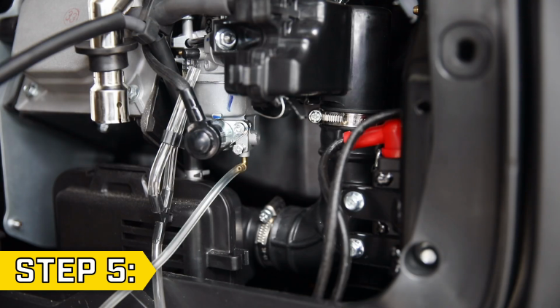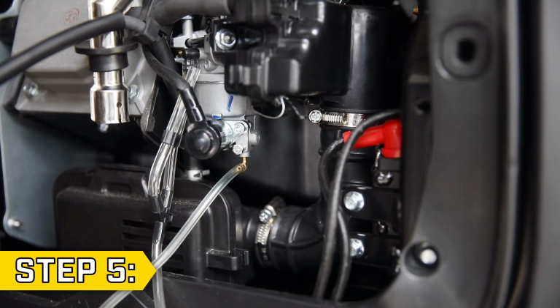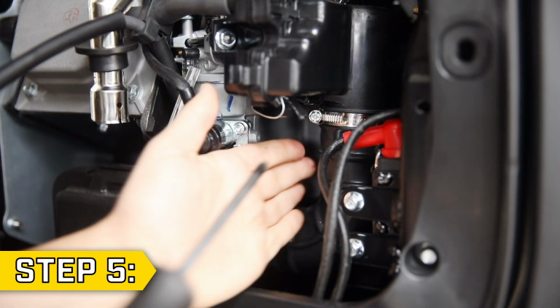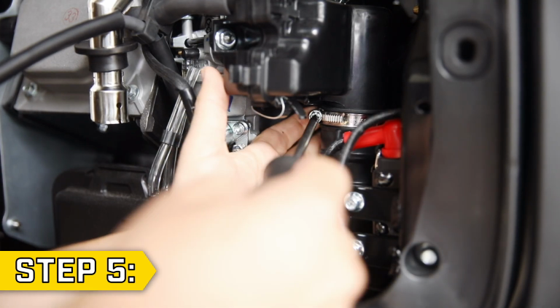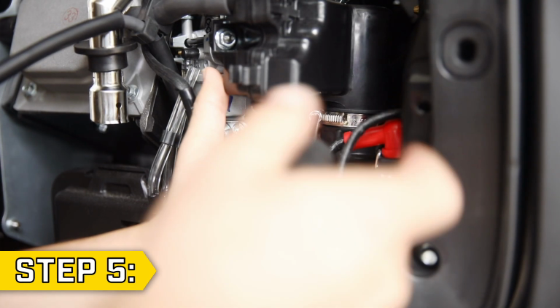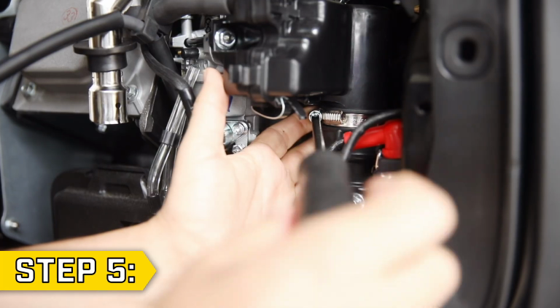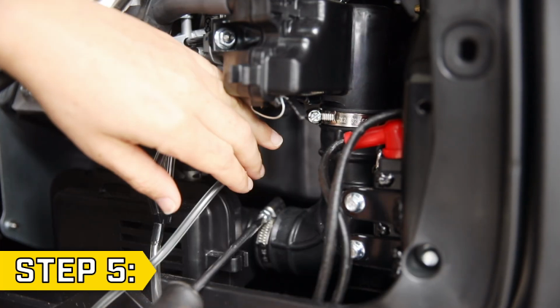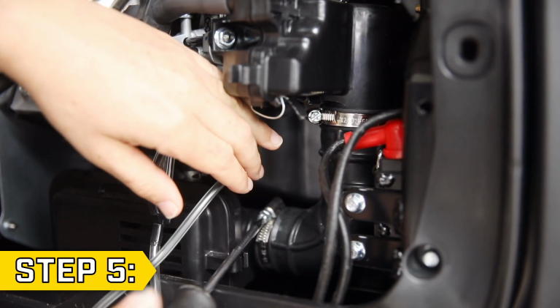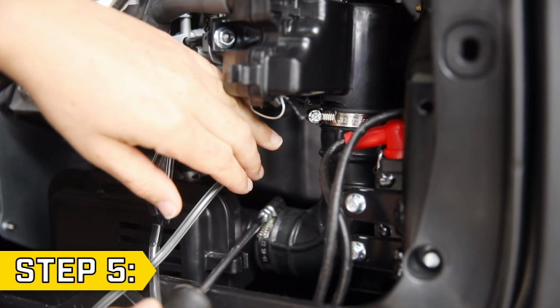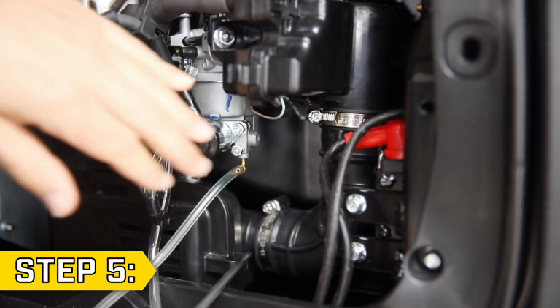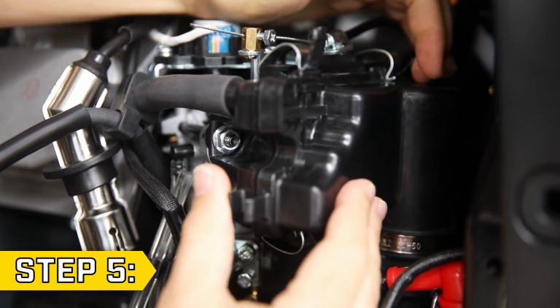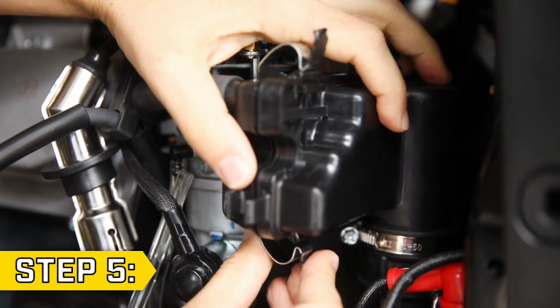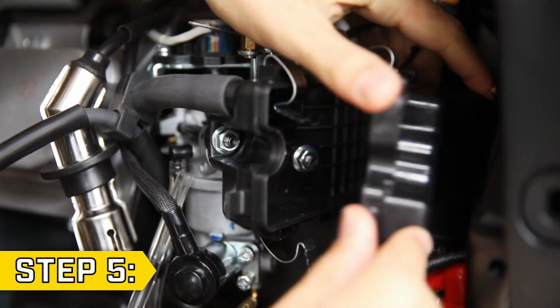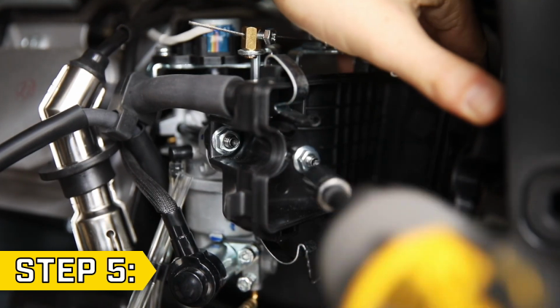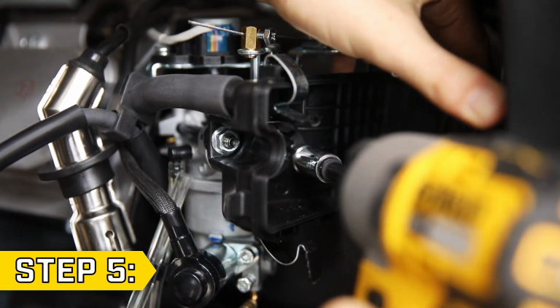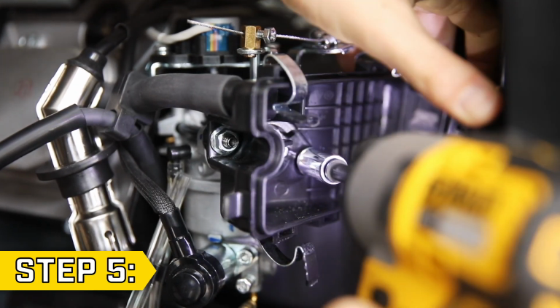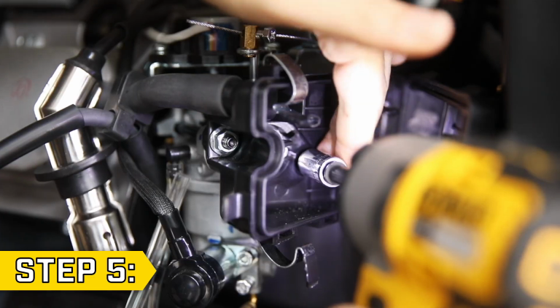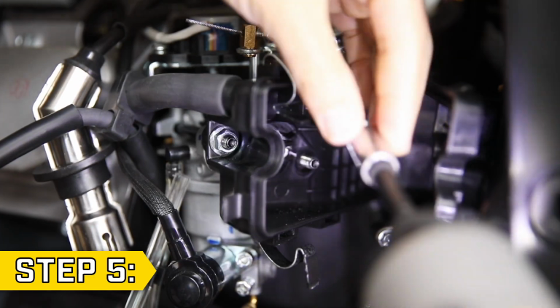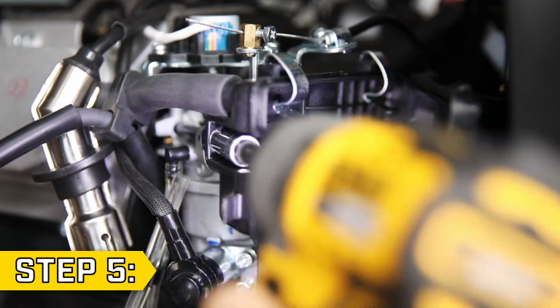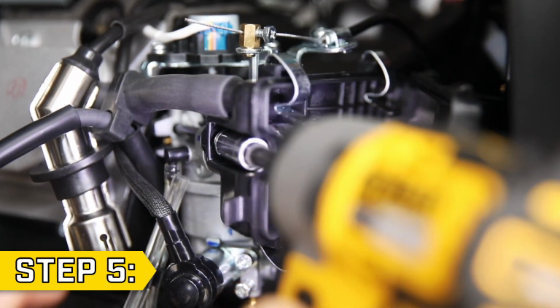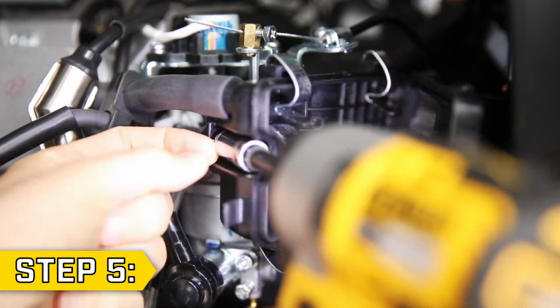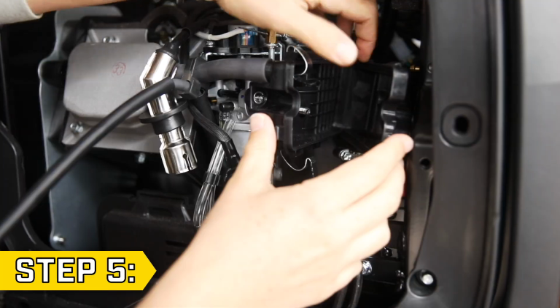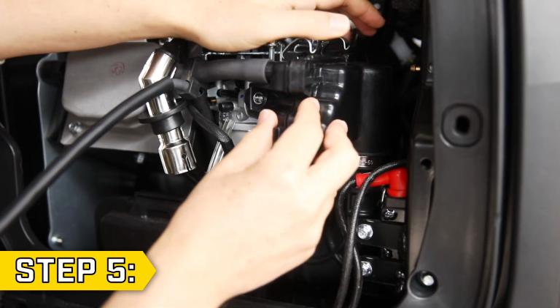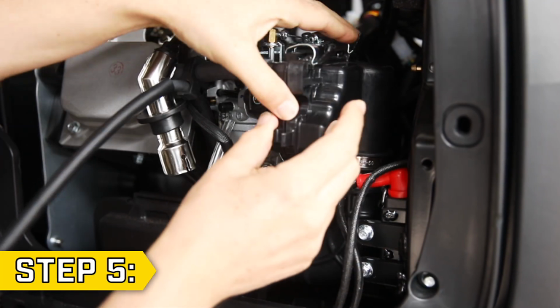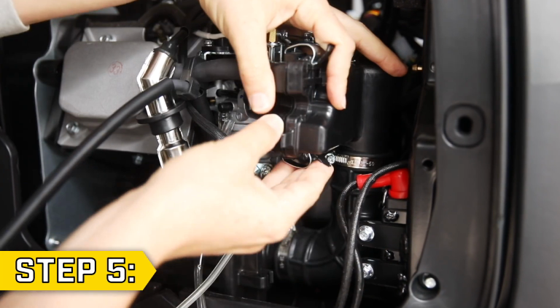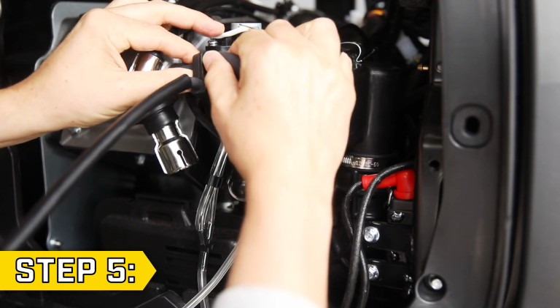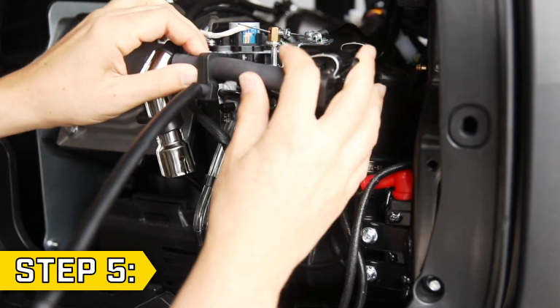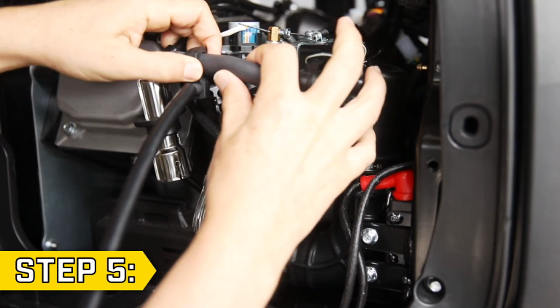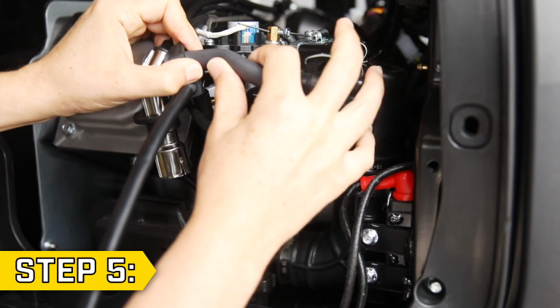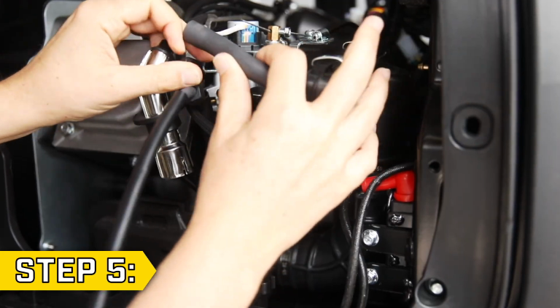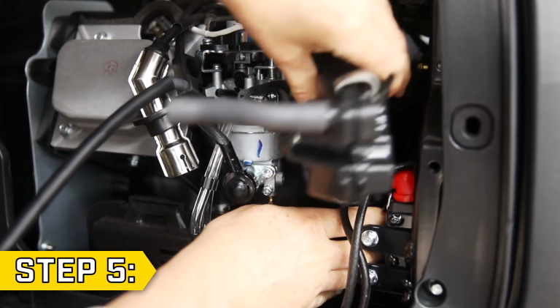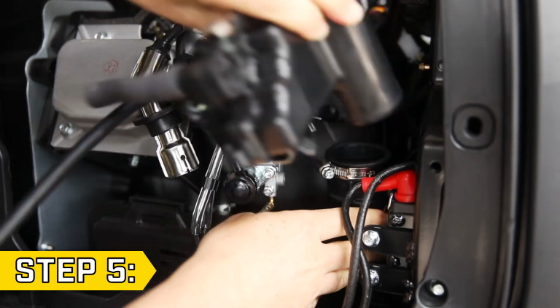Step 5. Loosen the hose clamps around the inlet pipe with a Phillips screwdriver. Then open the air cleaner and remove the two nuts inside with a 10 millimeter socket. Disconnect the breather tube, then remove the air cleaner and inlet pipe, and keep track of the gaskets.